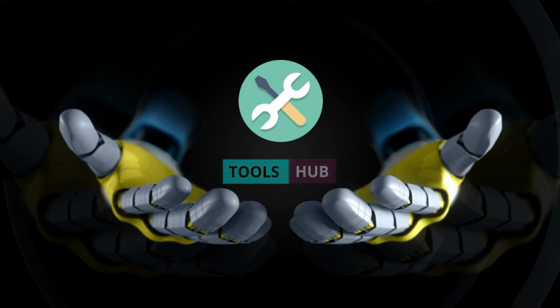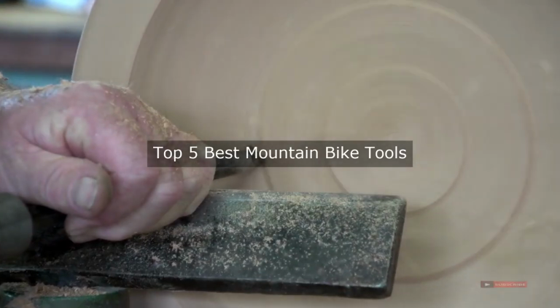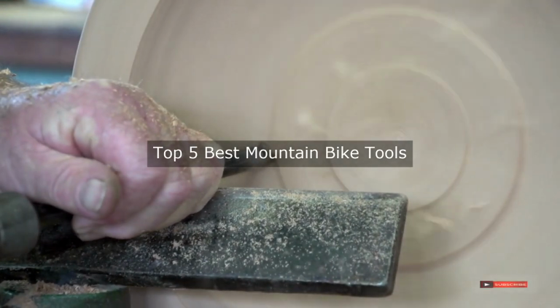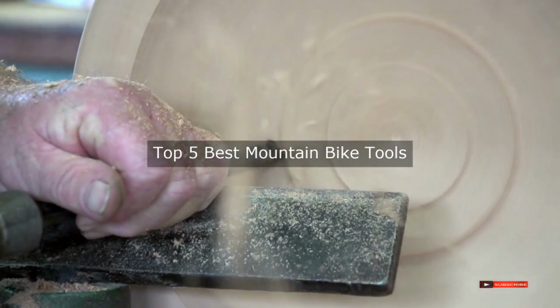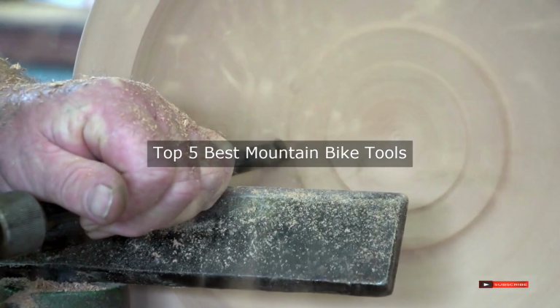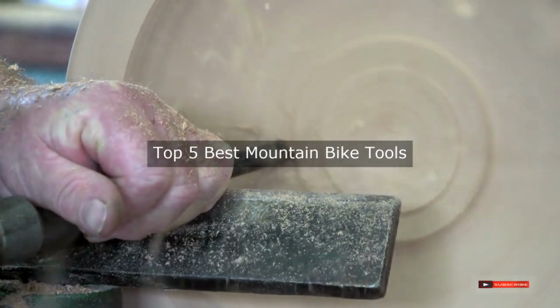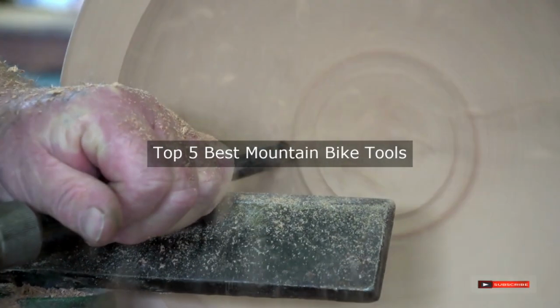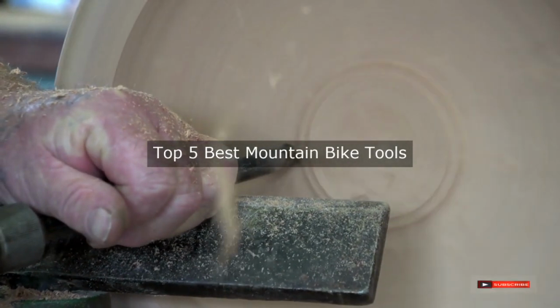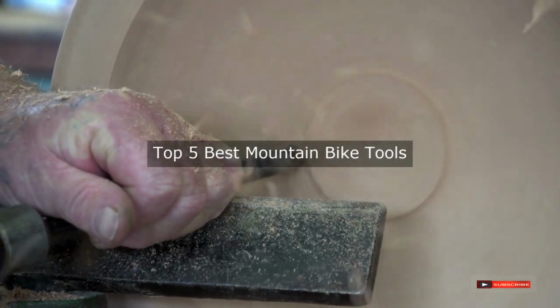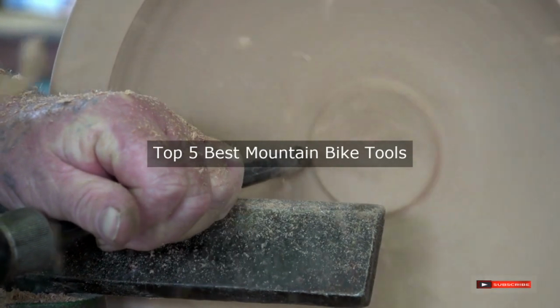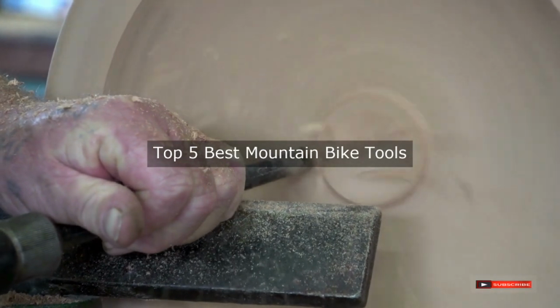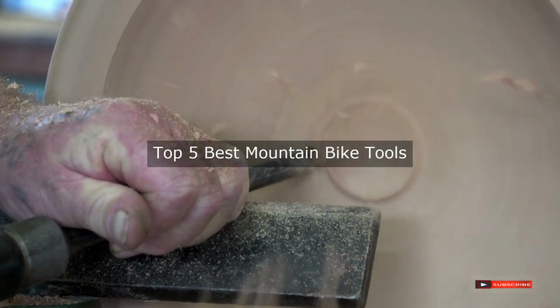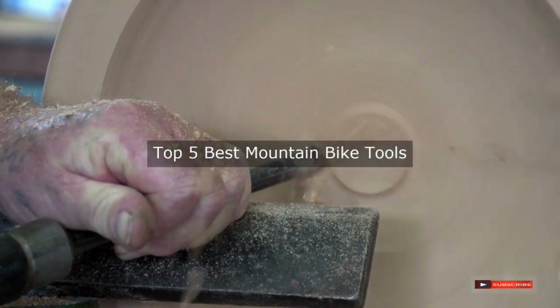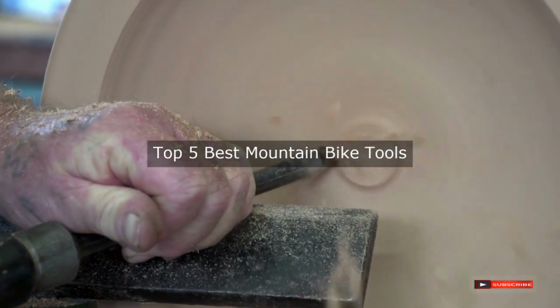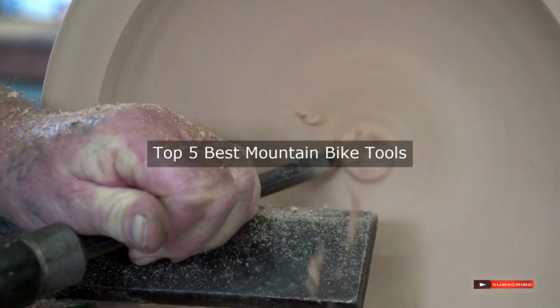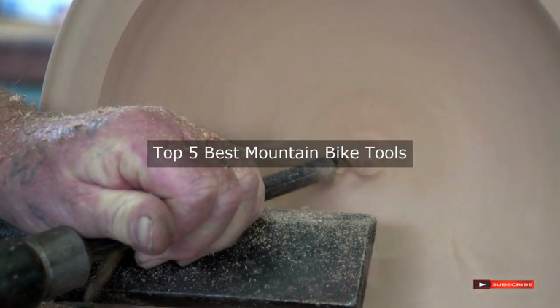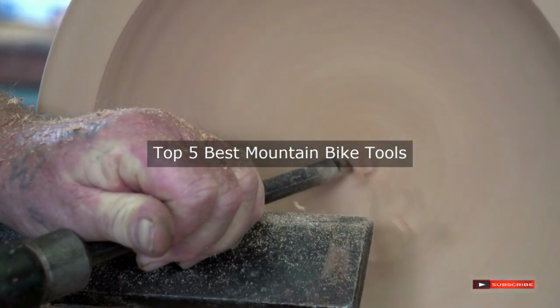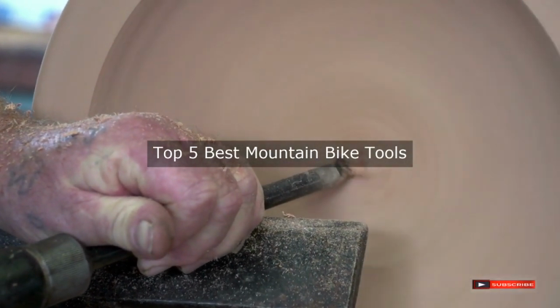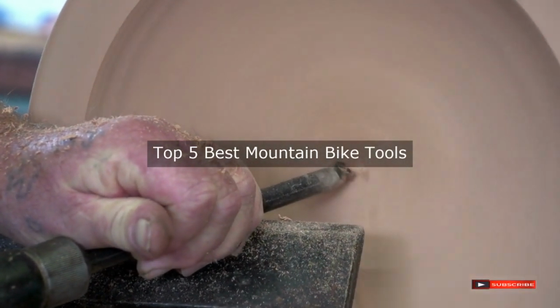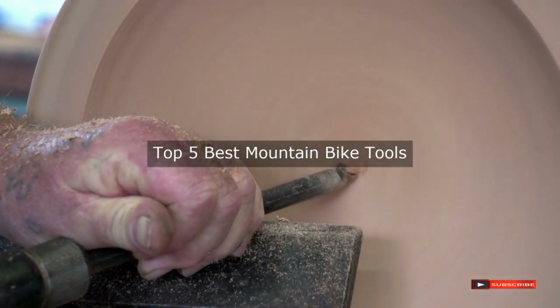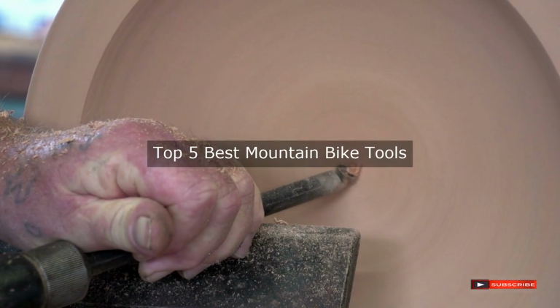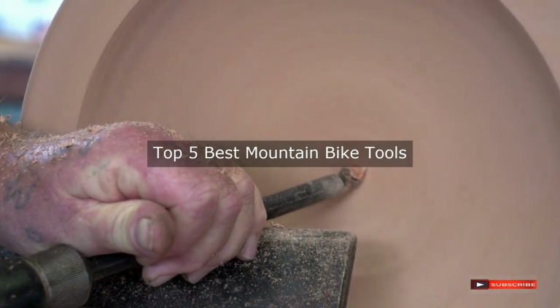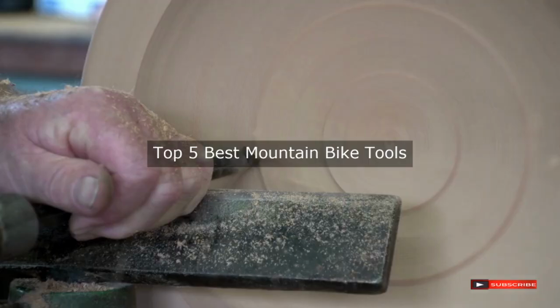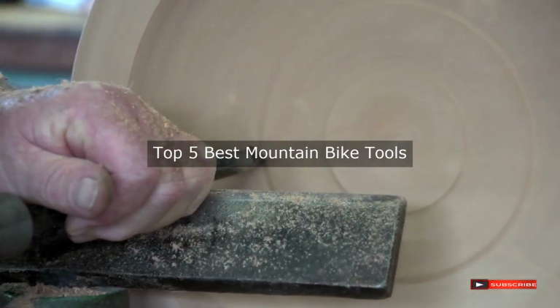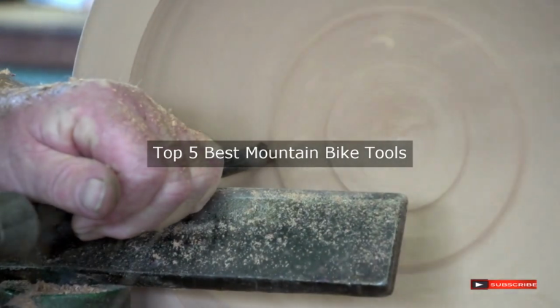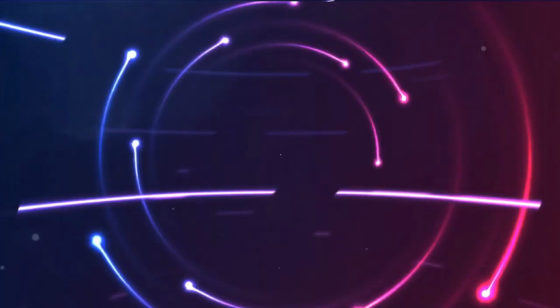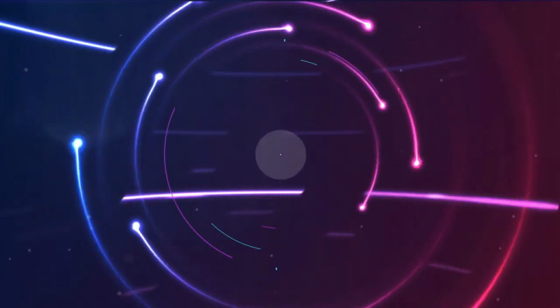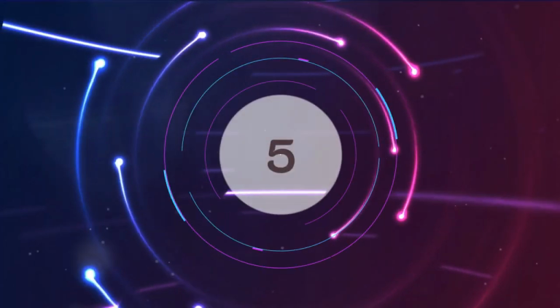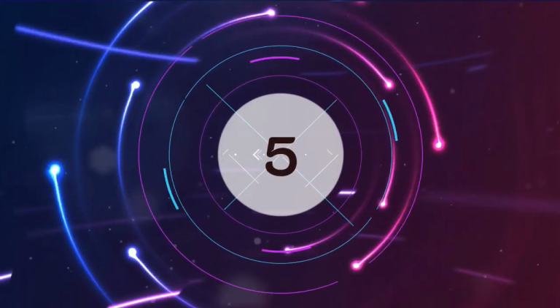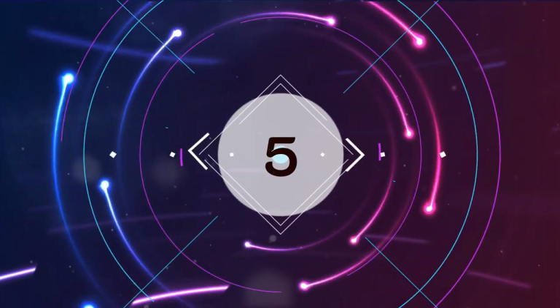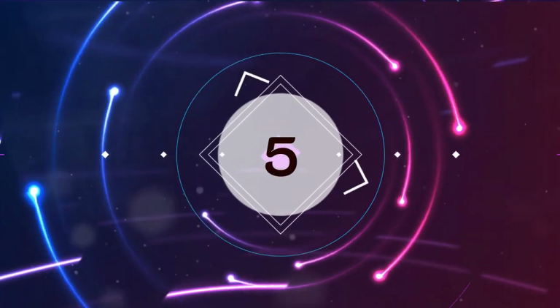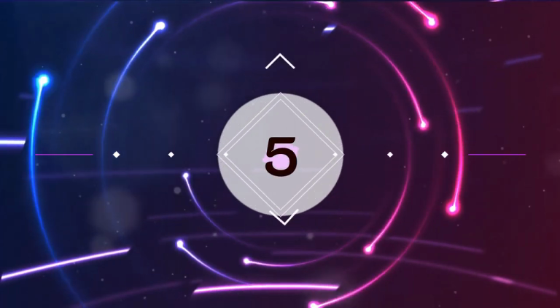Are you looking for the best mountain bike tools? We will review some of the mountain bike tools based on thousands of user ratings. We hope our top 5 best mountain bike tools will be good for you.